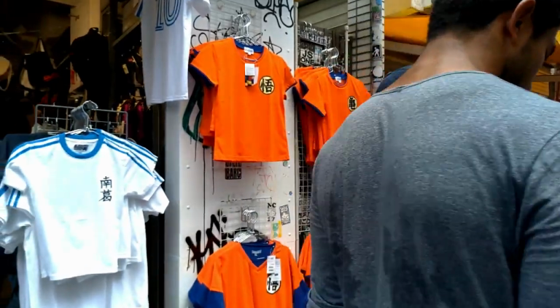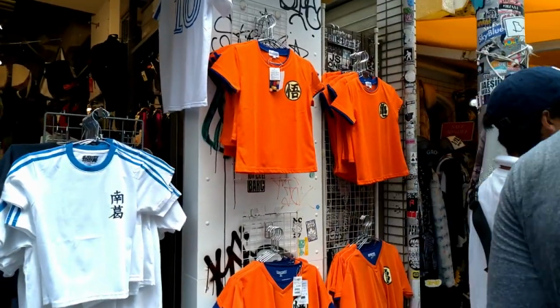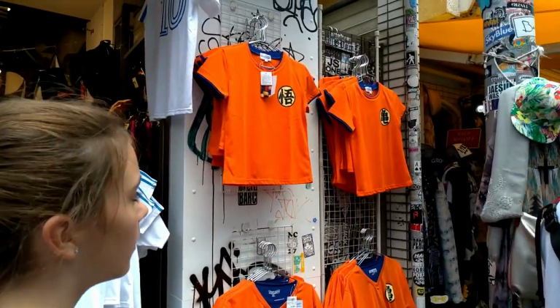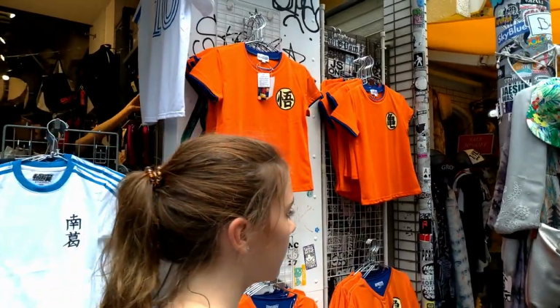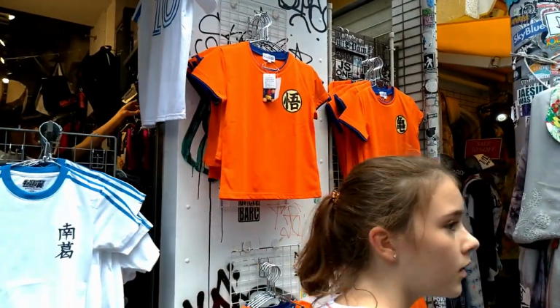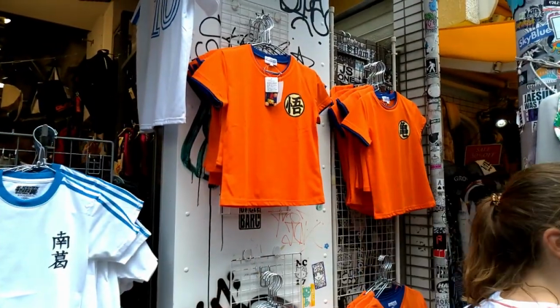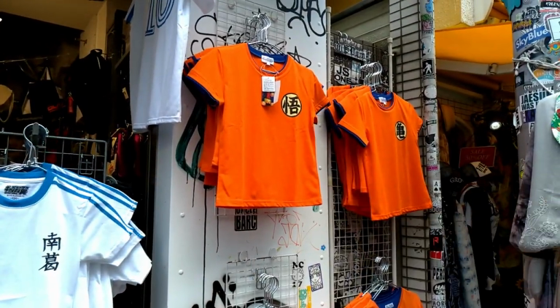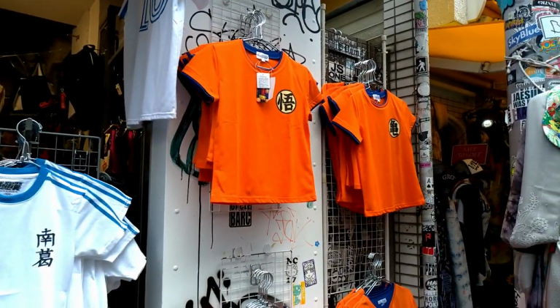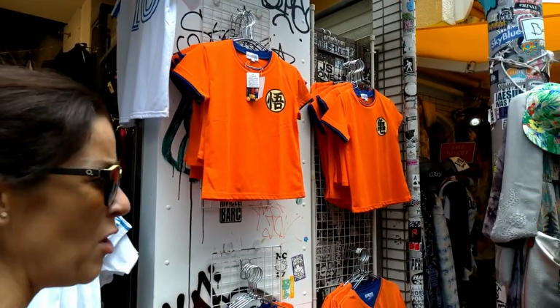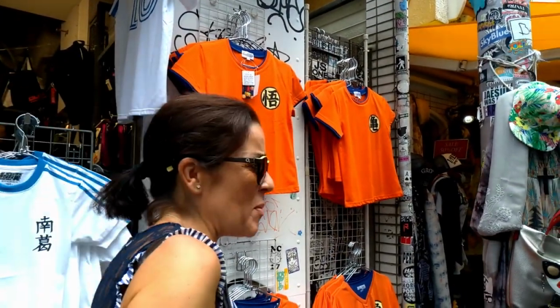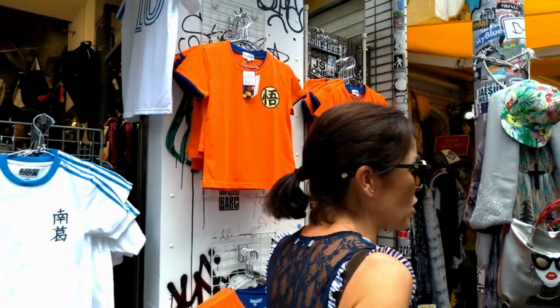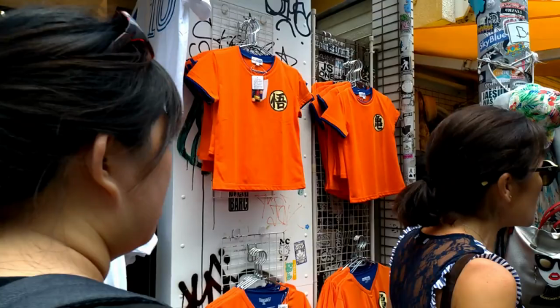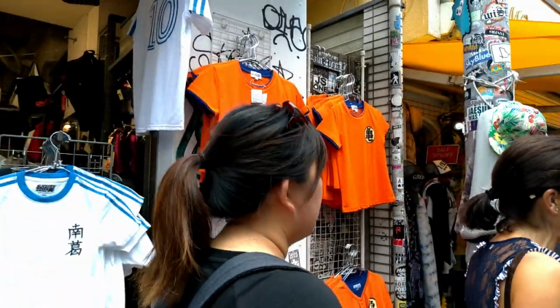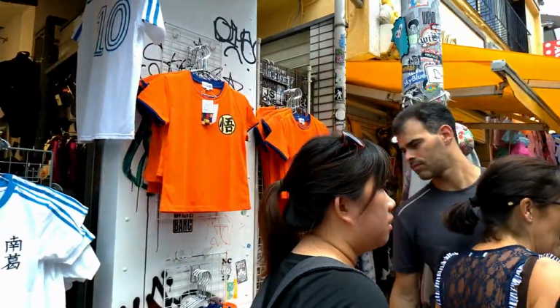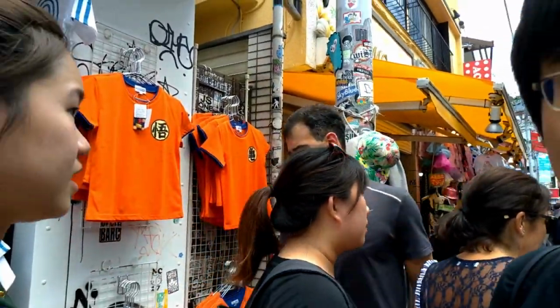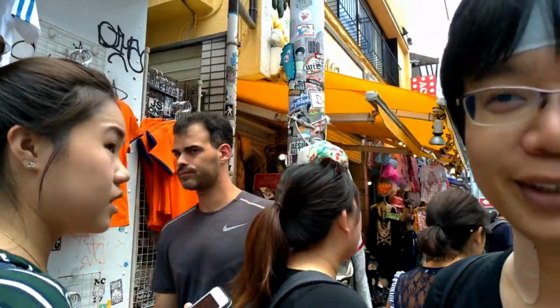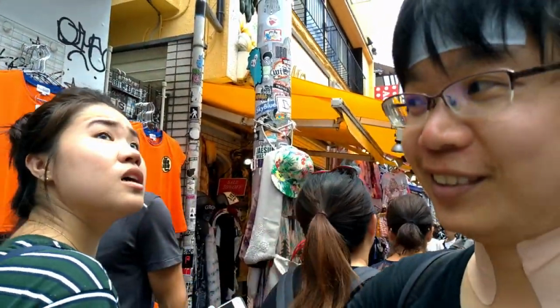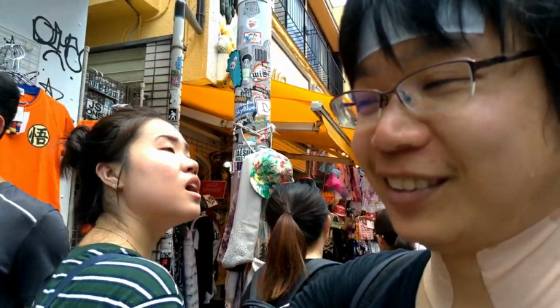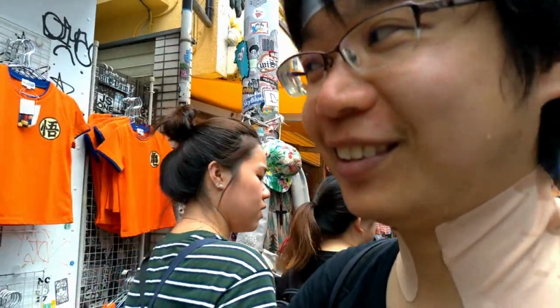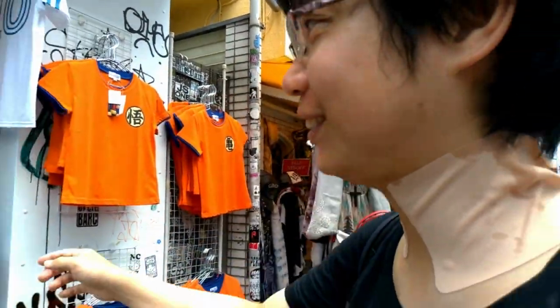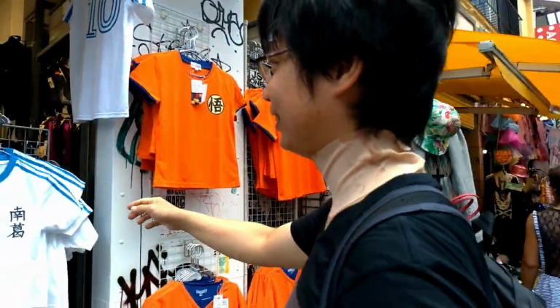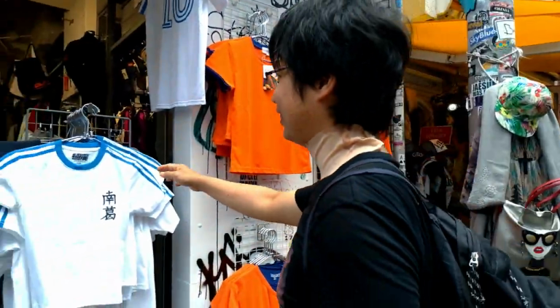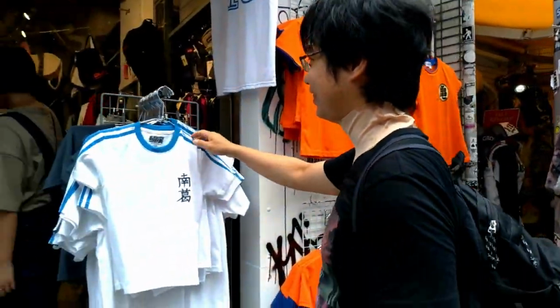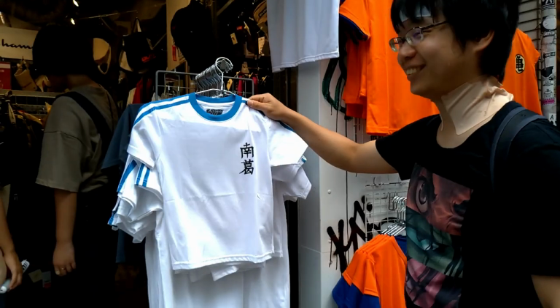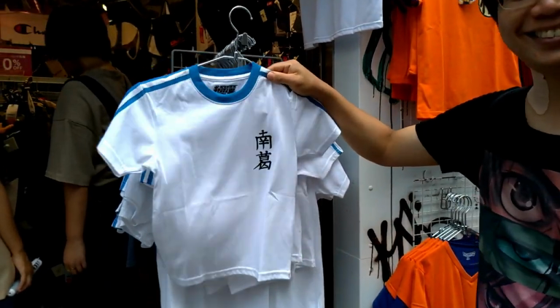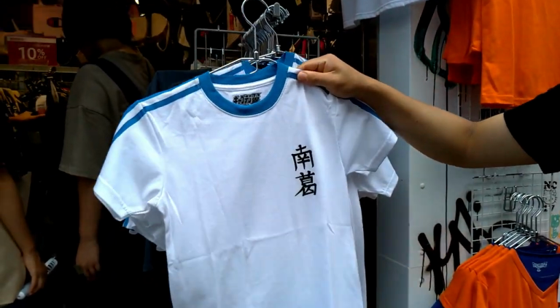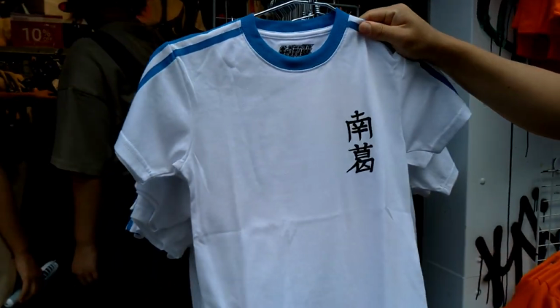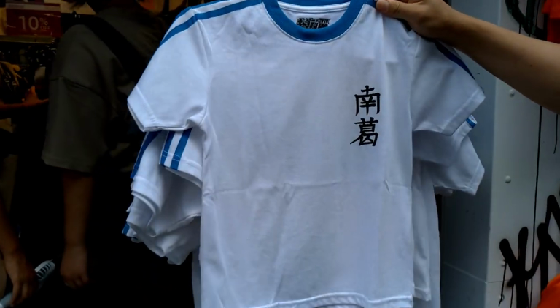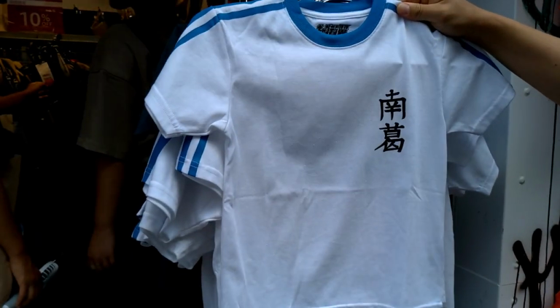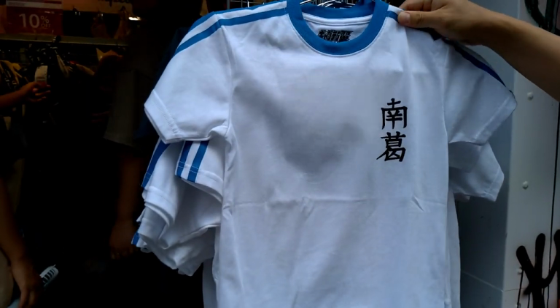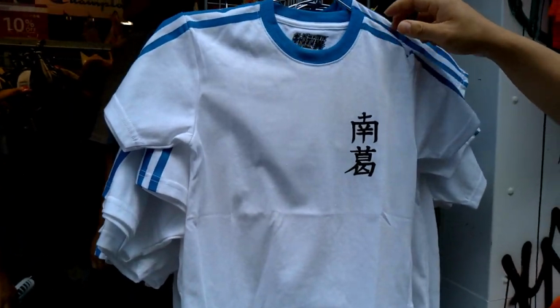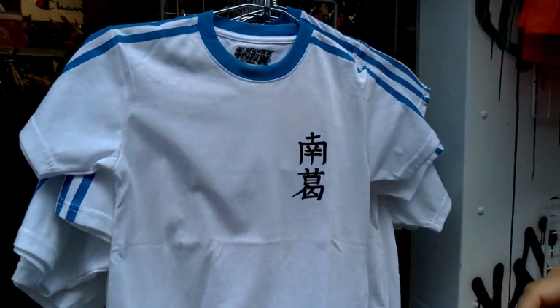Dragon Ball — it's Dragon Ball! Look at here. That's Captain Tsubasa's uniform. Are you a fan of Captain Tsubasa? Come here and buy, of course.